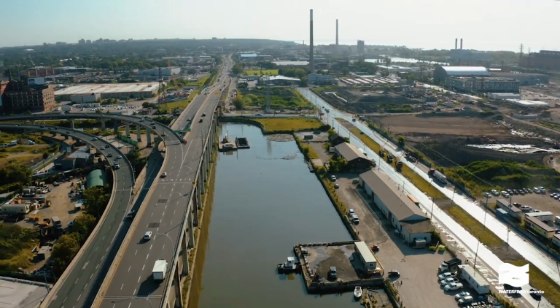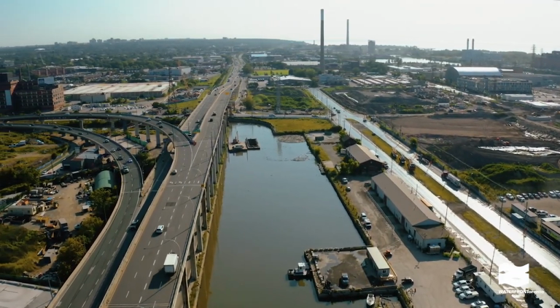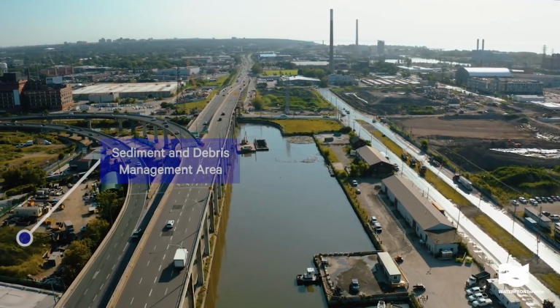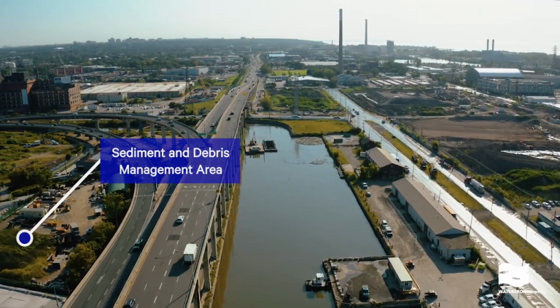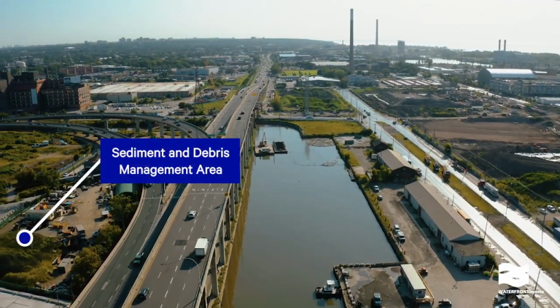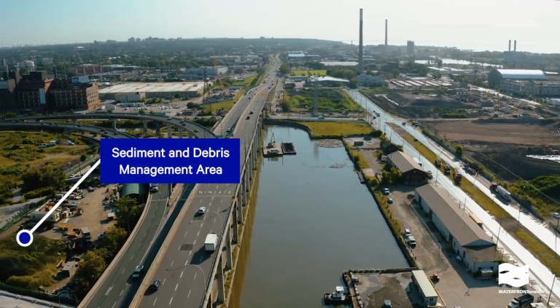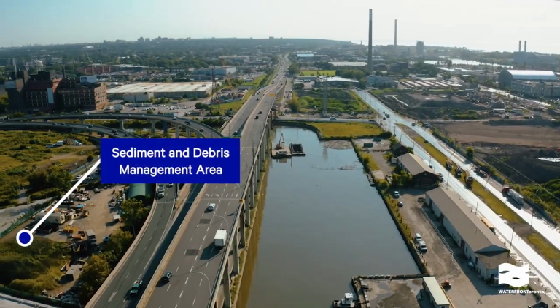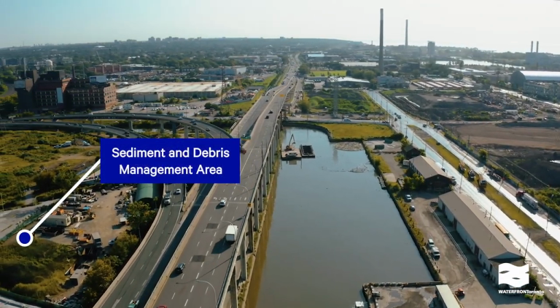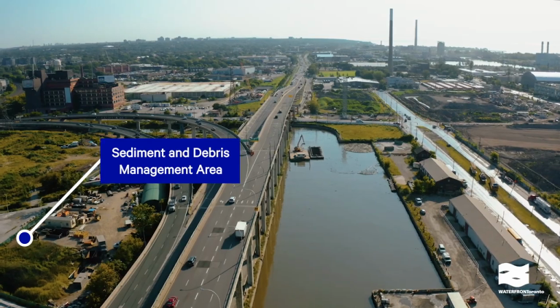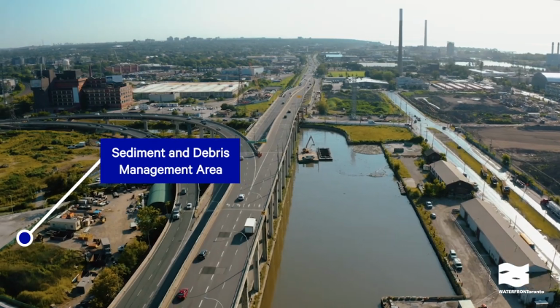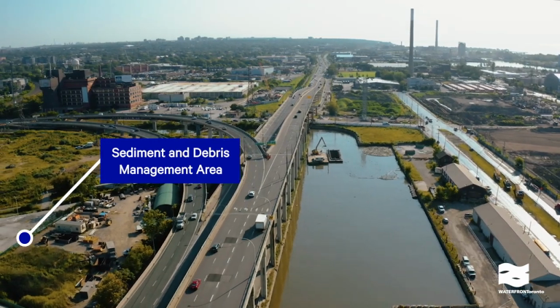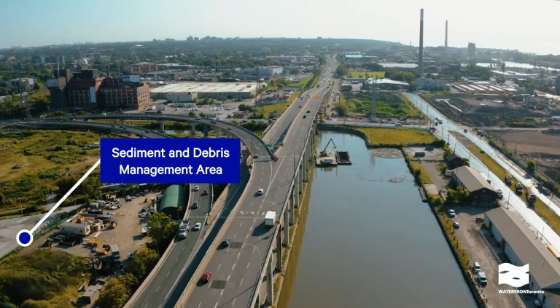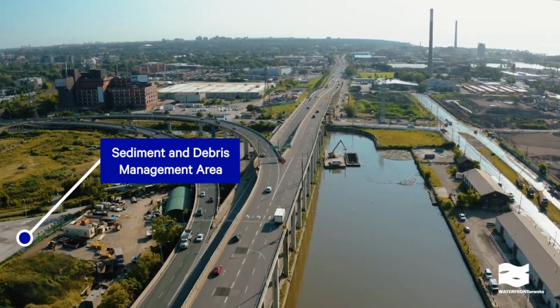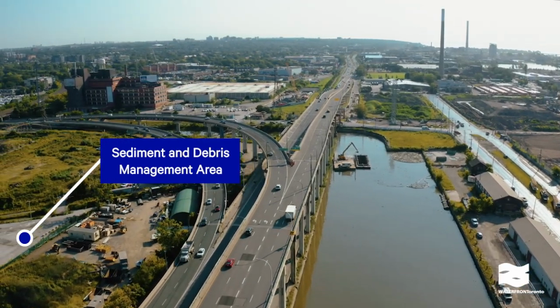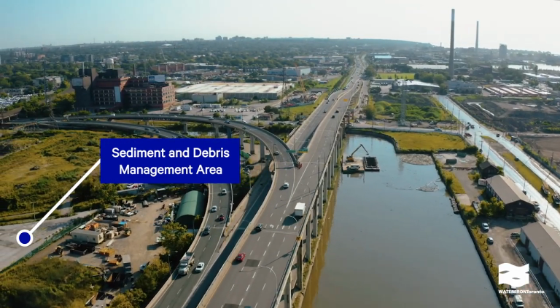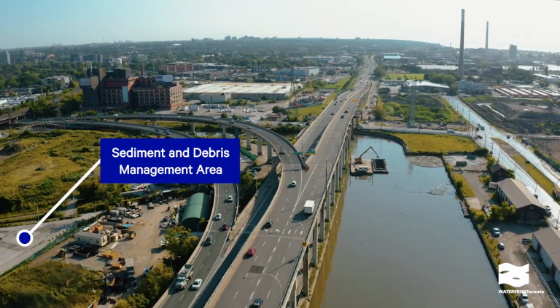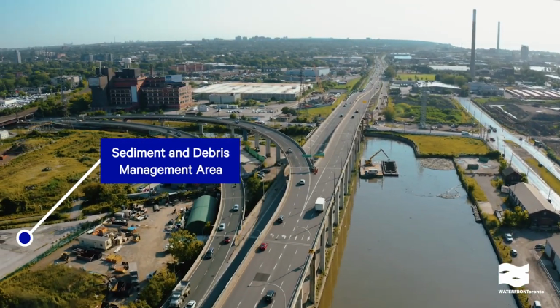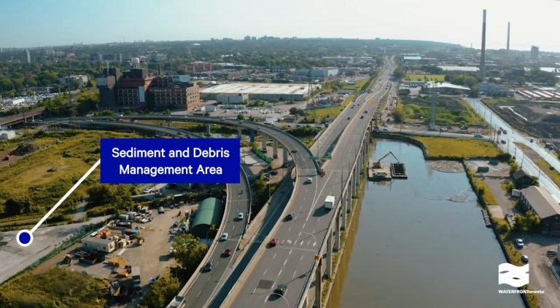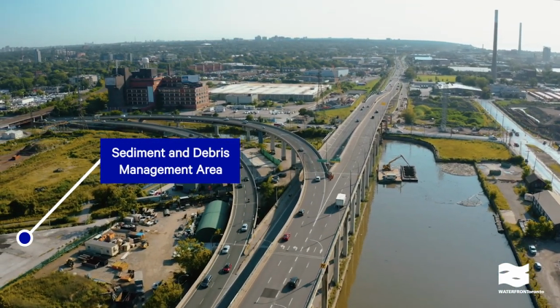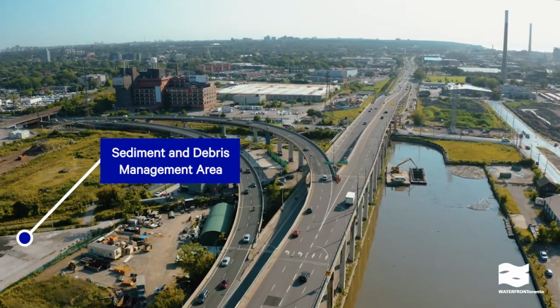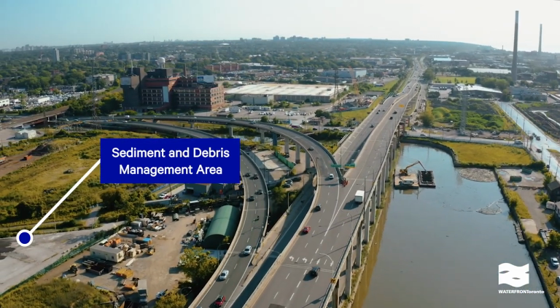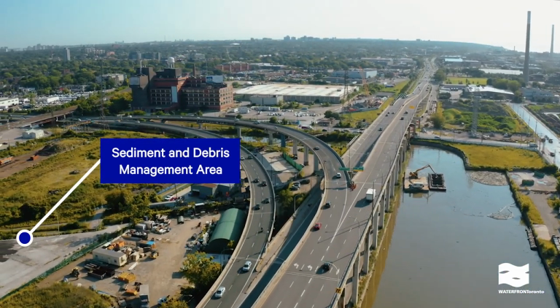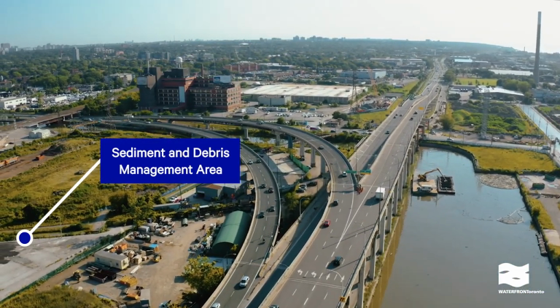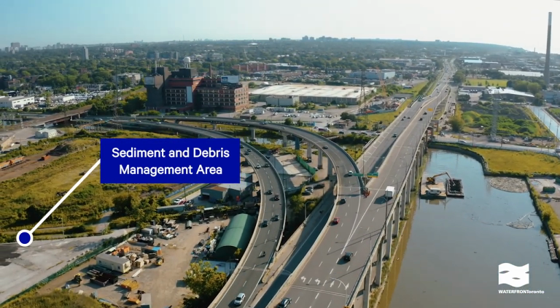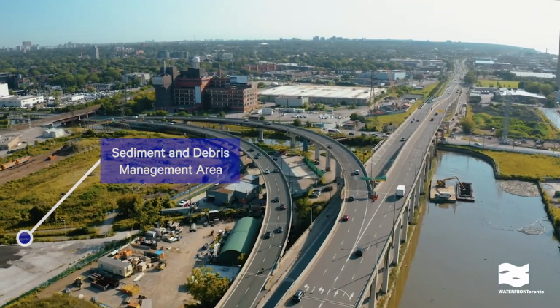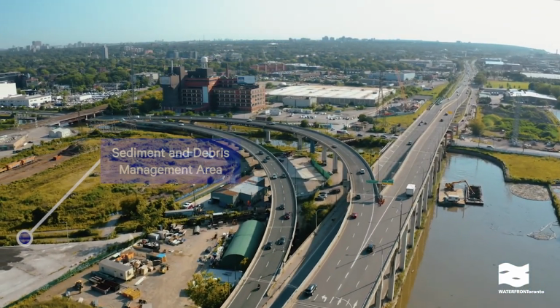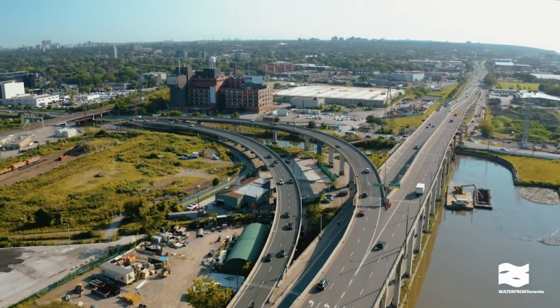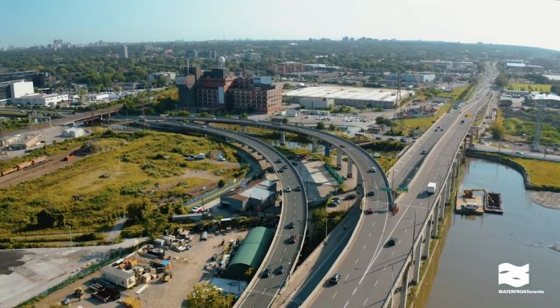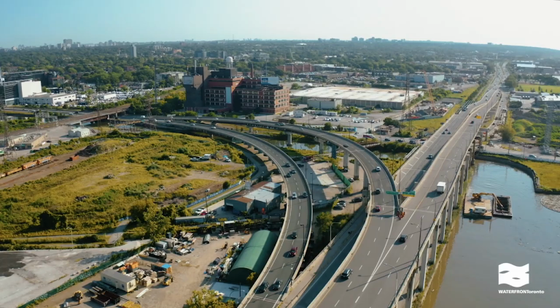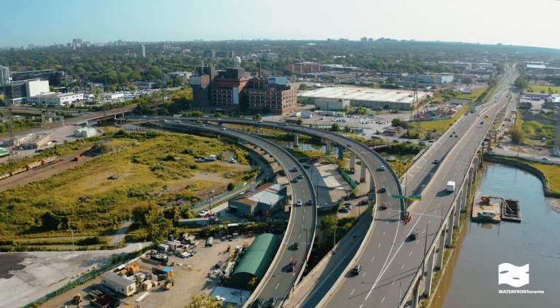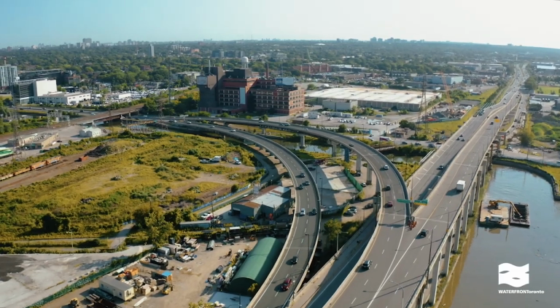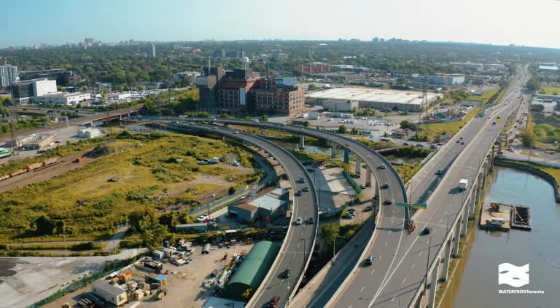This is the sediment and debris management area, where we will create structures to control the flow of water and manage sediment and debris flowing down the Don River.